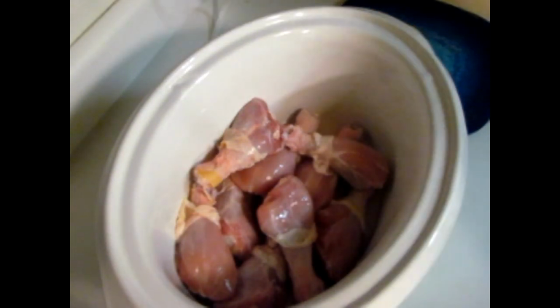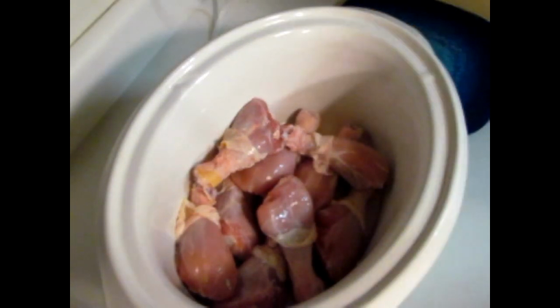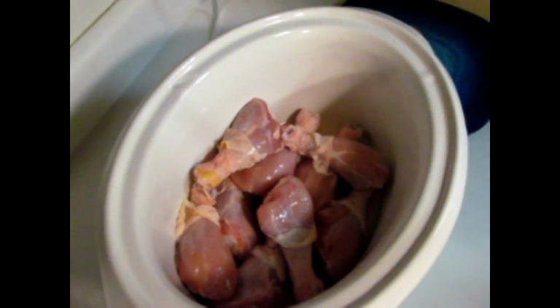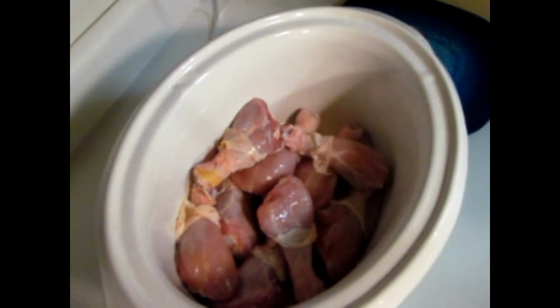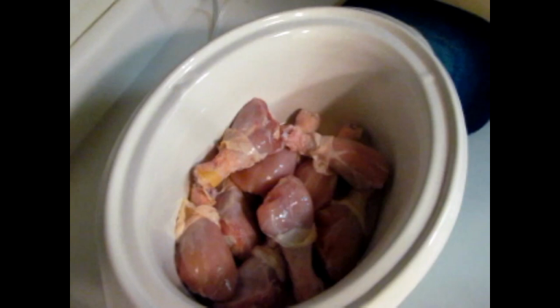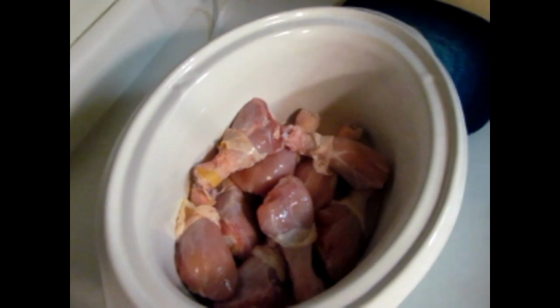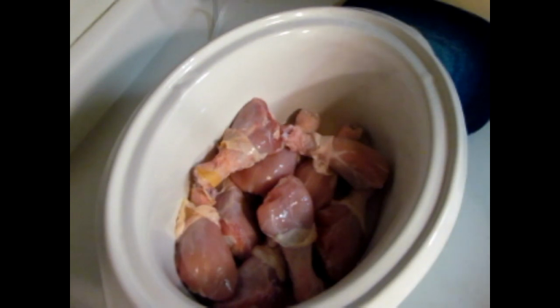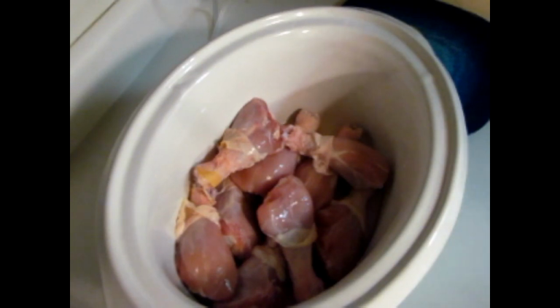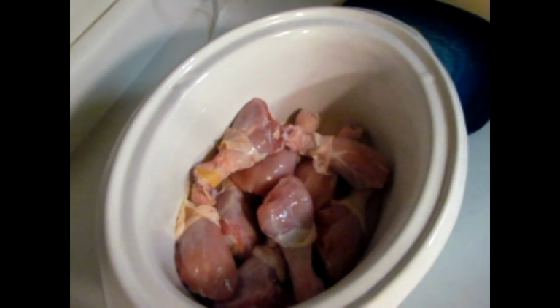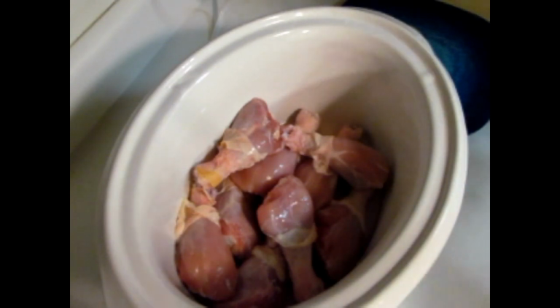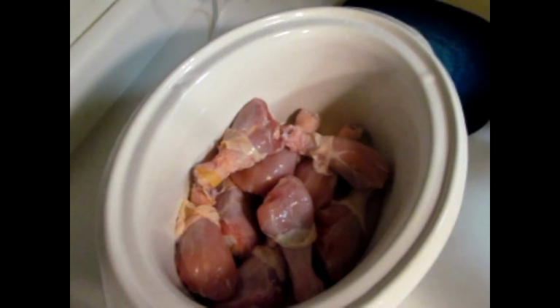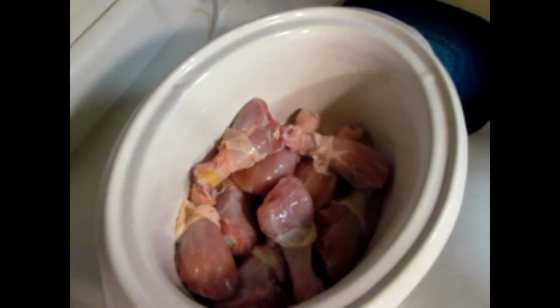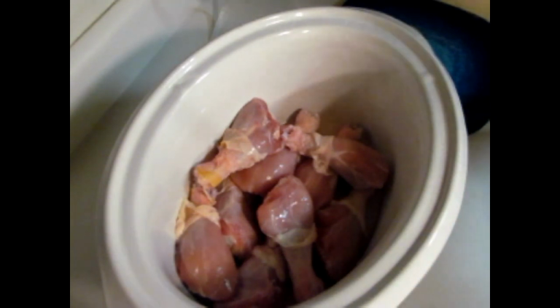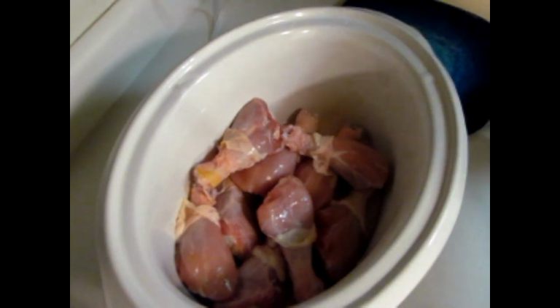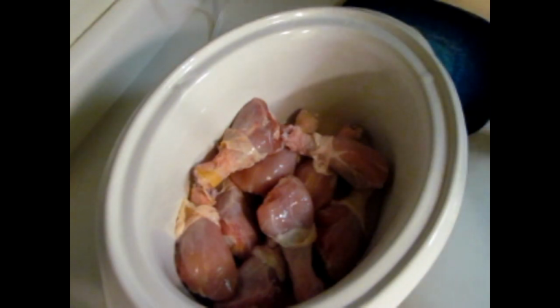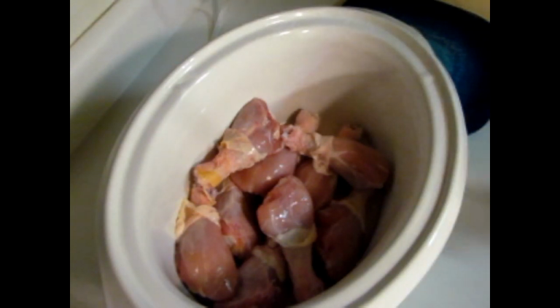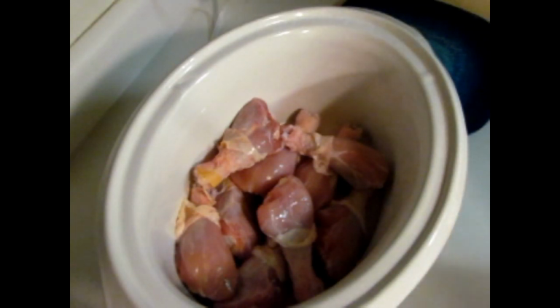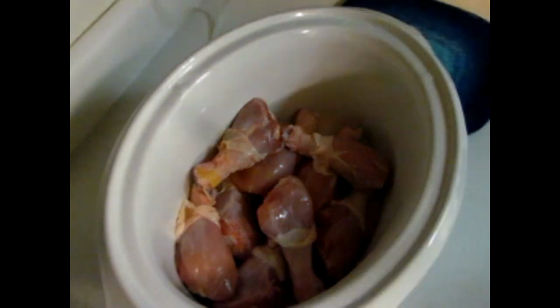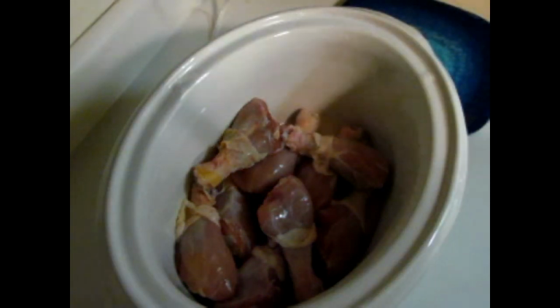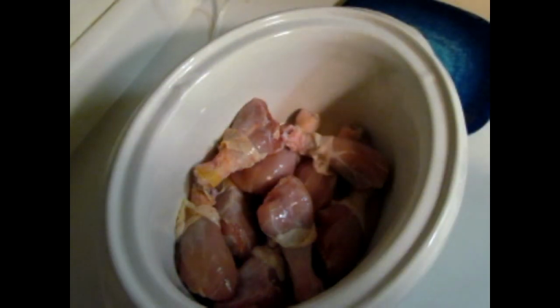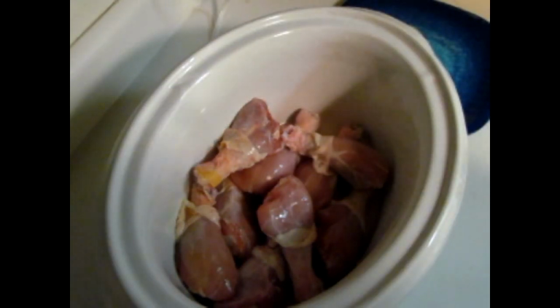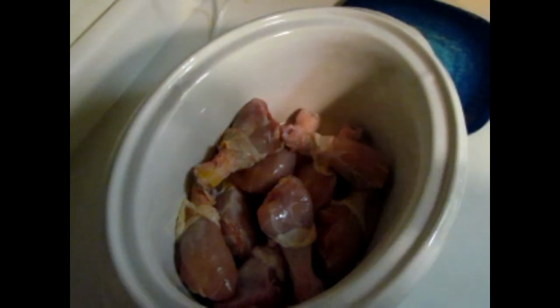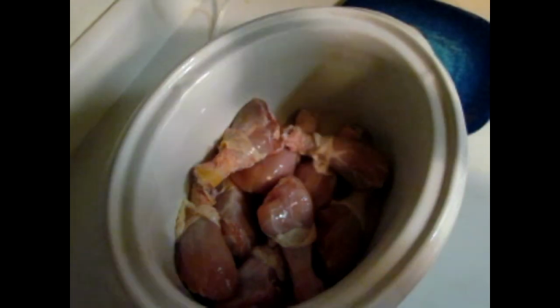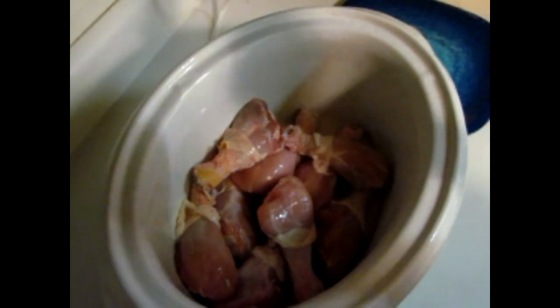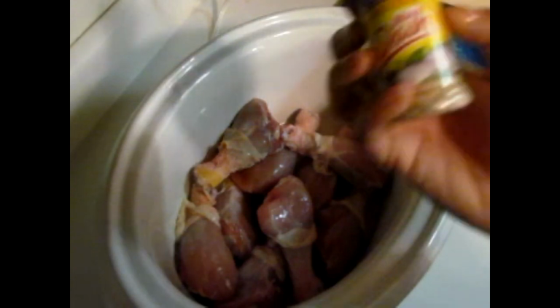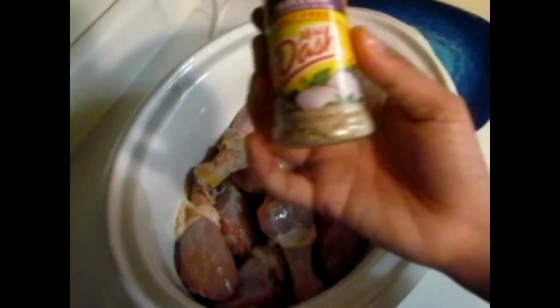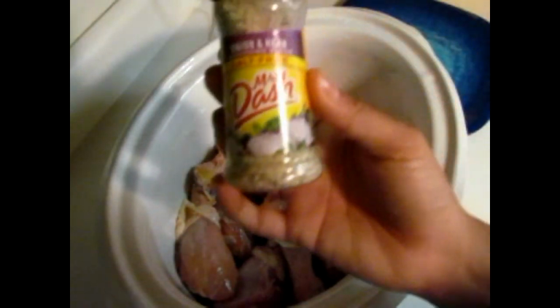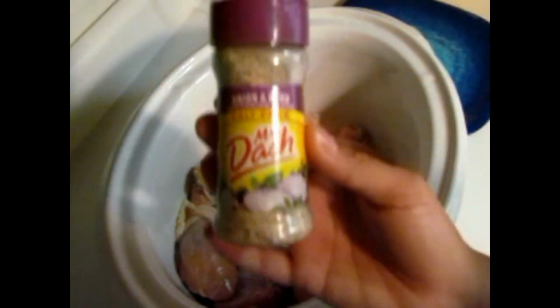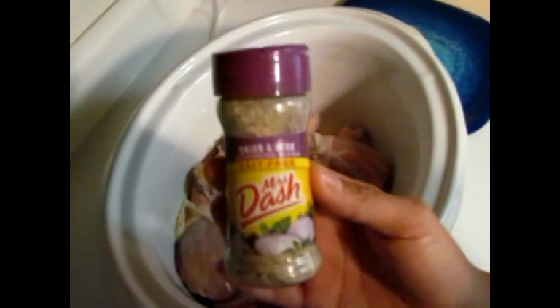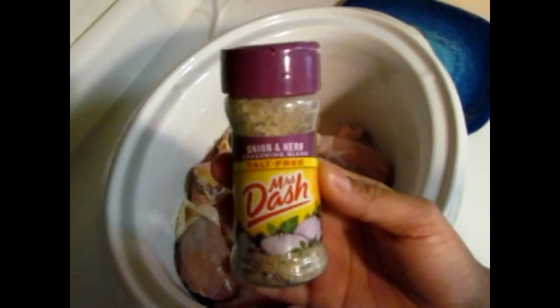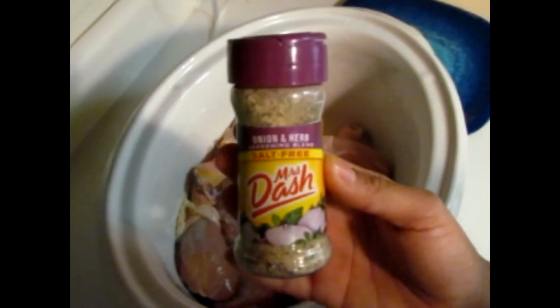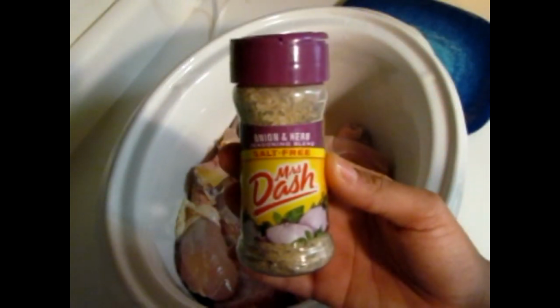The first thing I do is wash the chicken, then place it in the empty crock pot. Then I'm just grabbing my seasonings and I'm going to go ahead and go with Mrs. Dash.